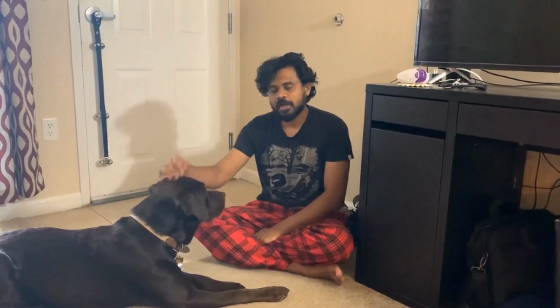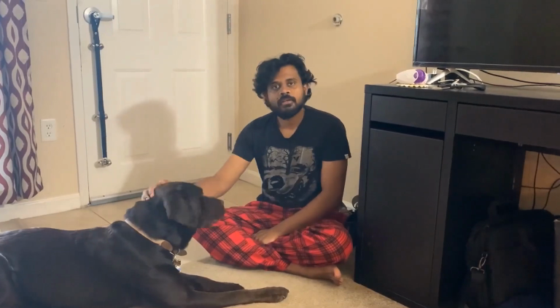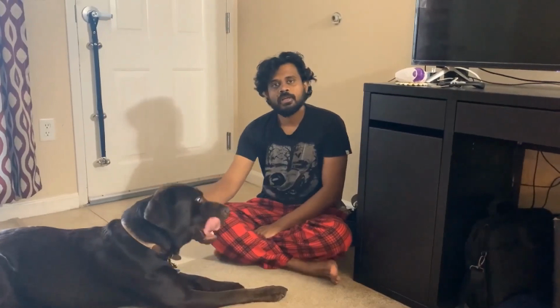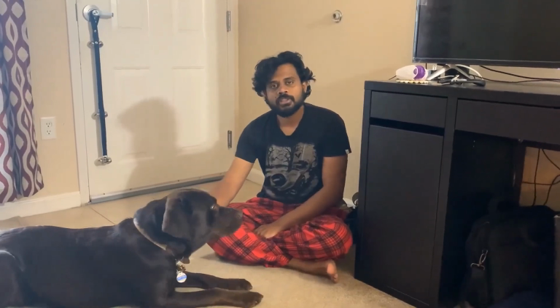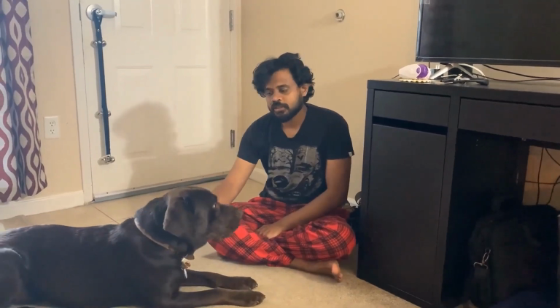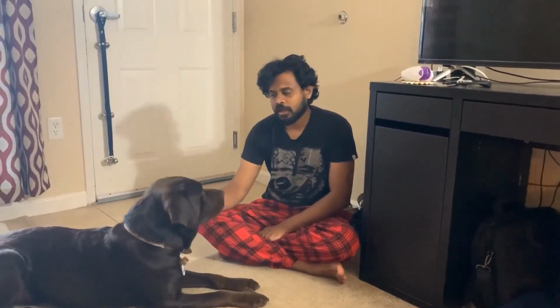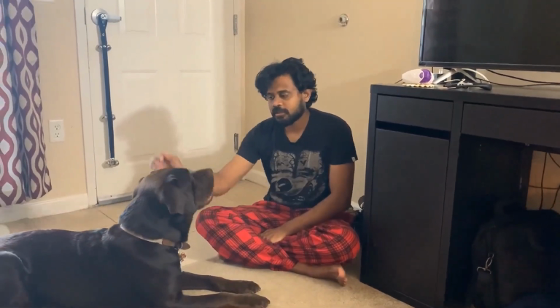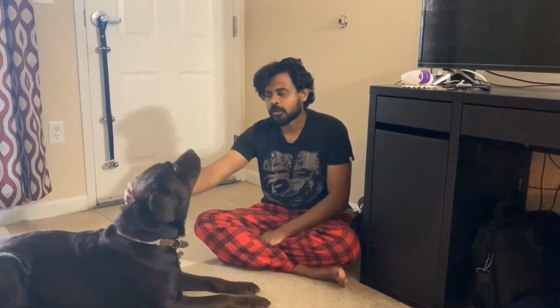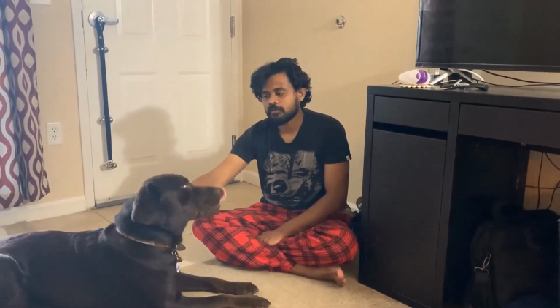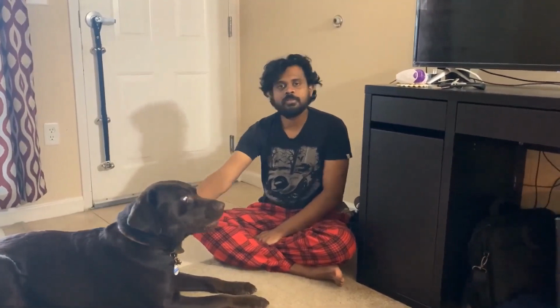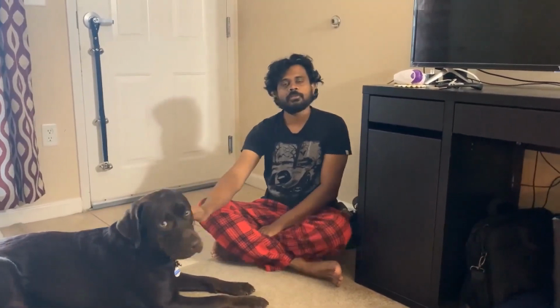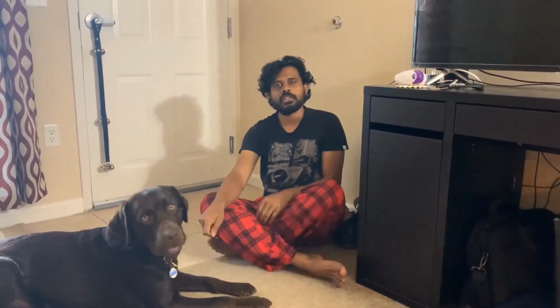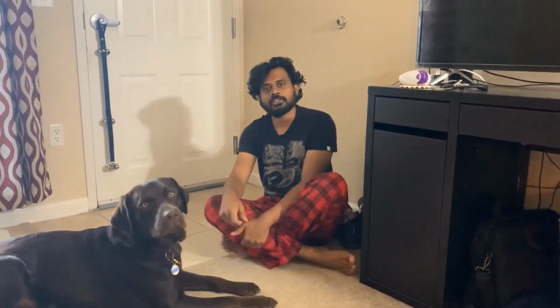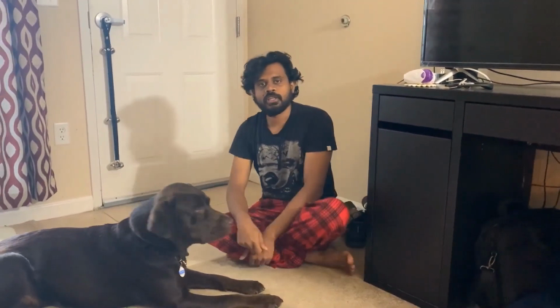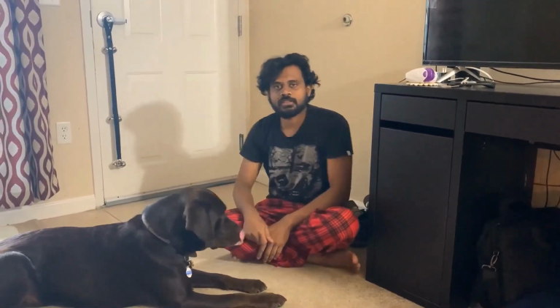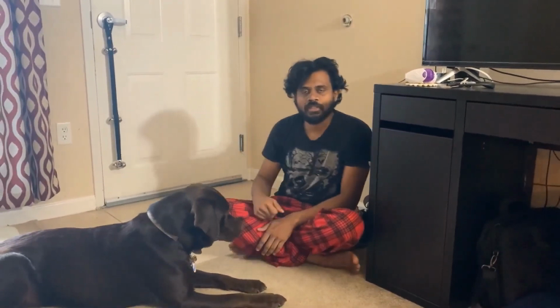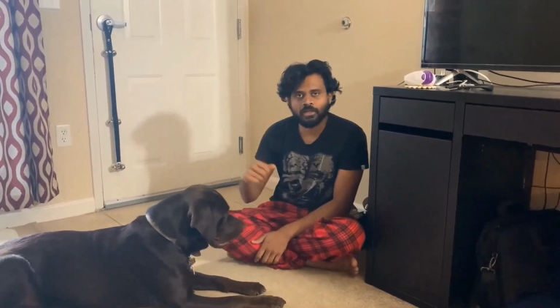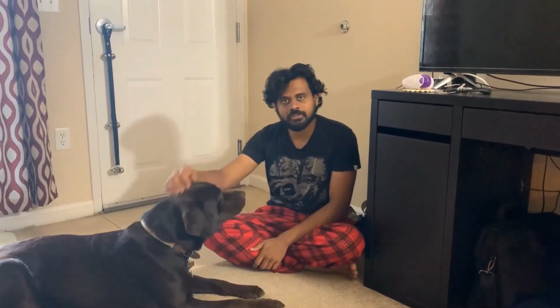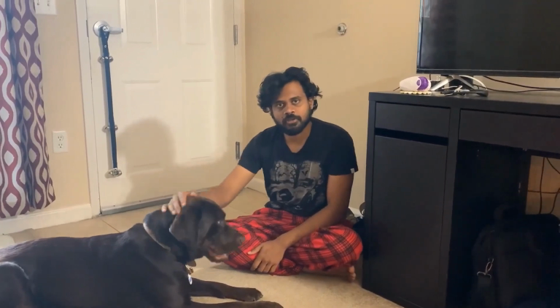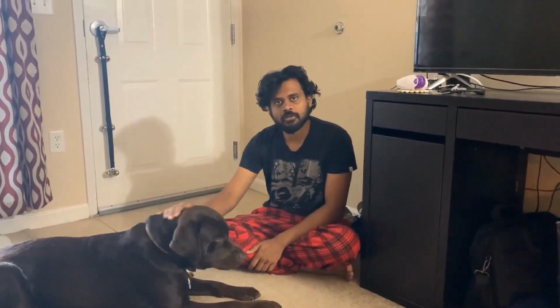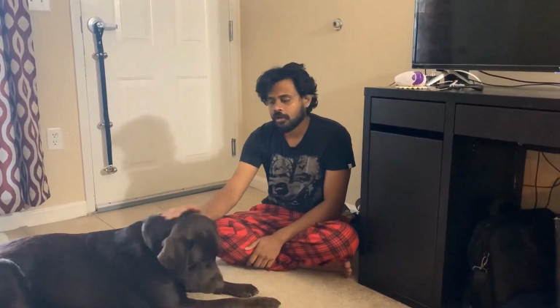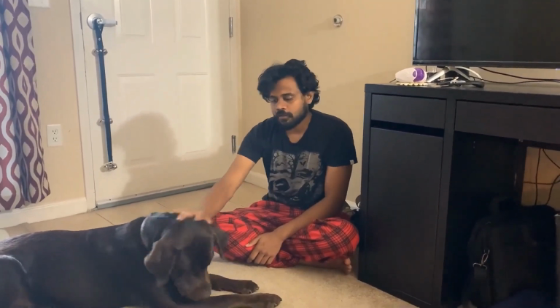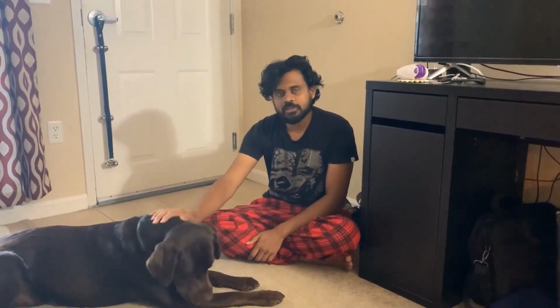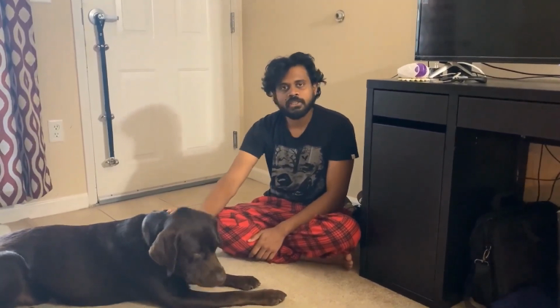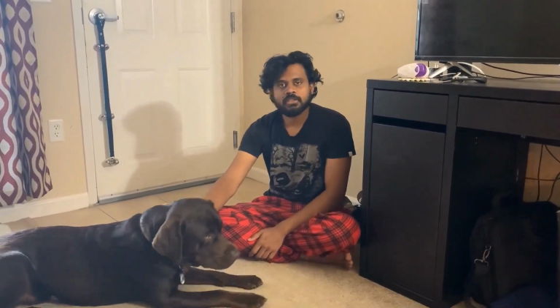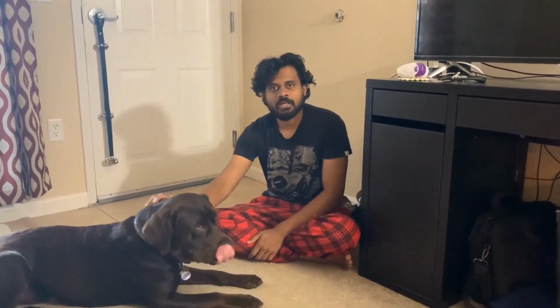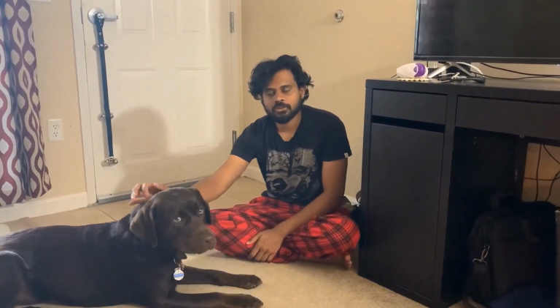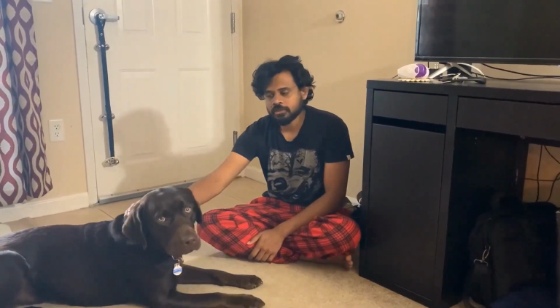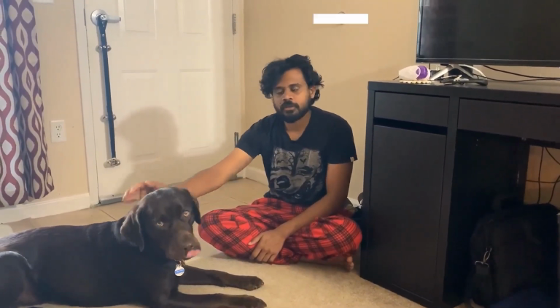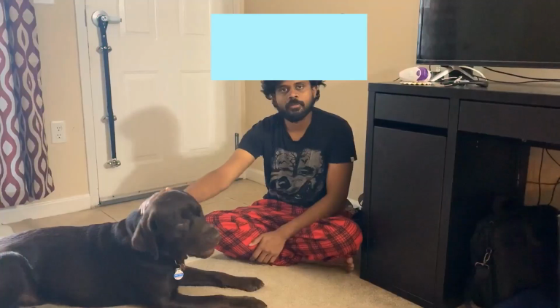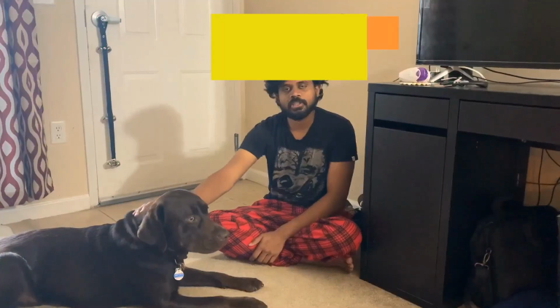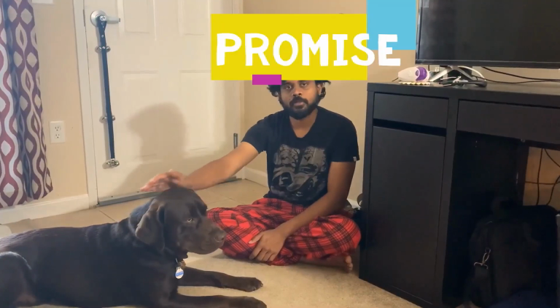Hi, my name is Harish and he is Thora. We will be demonstrating tricks for the AKC Advanced Trick title. The first trick is Handler's Choice, and we have named it 'Promise'.